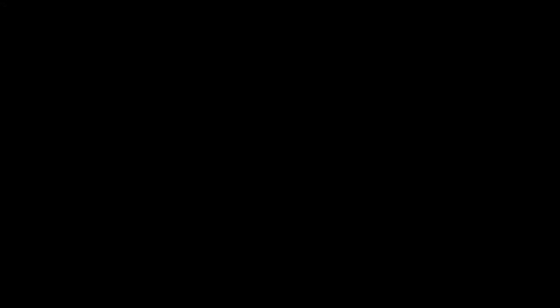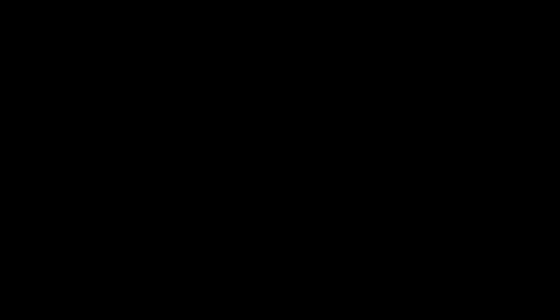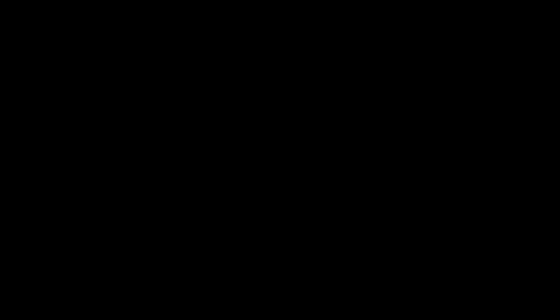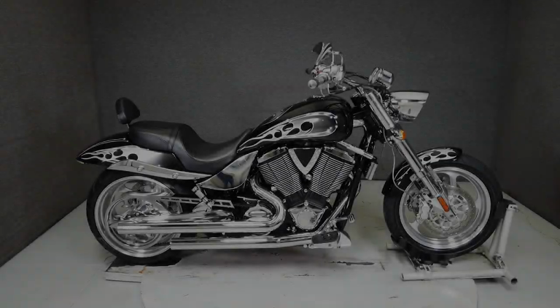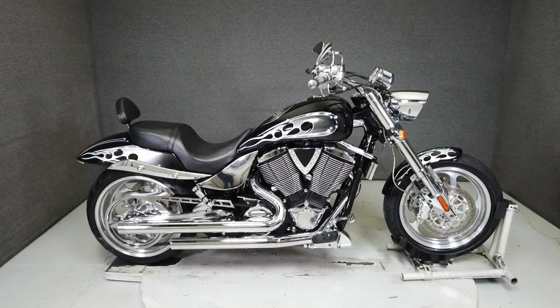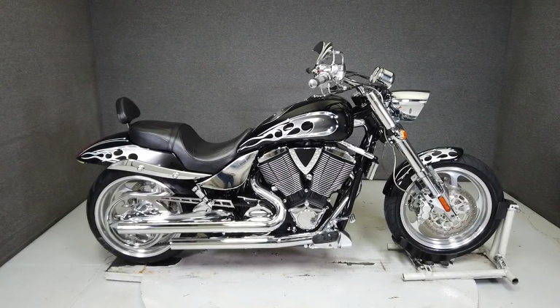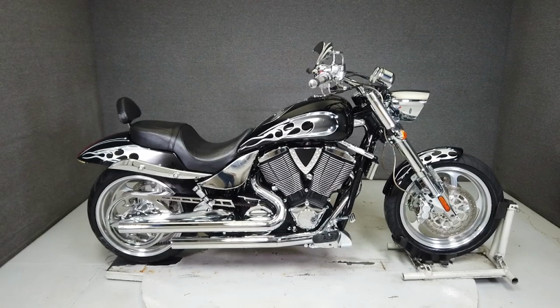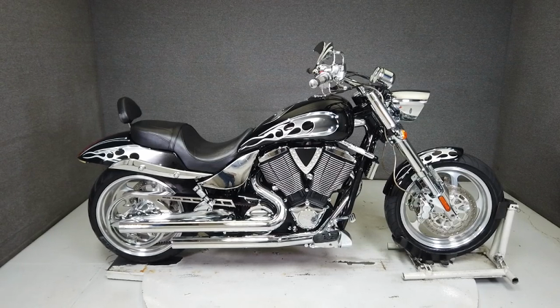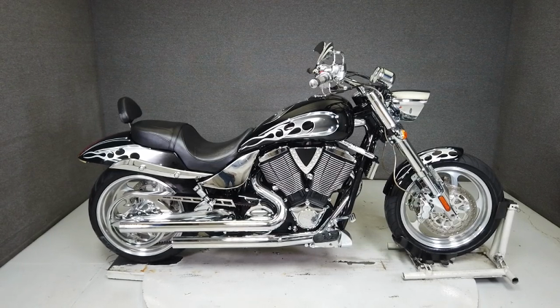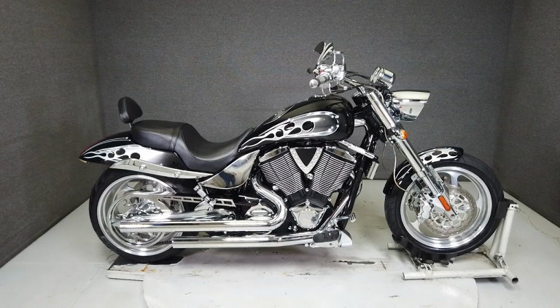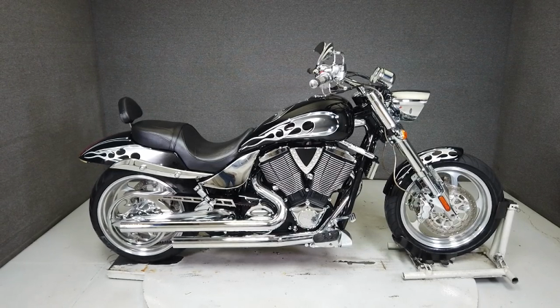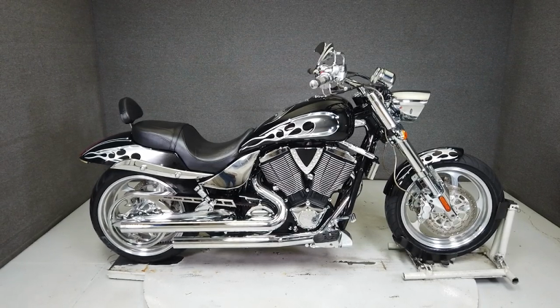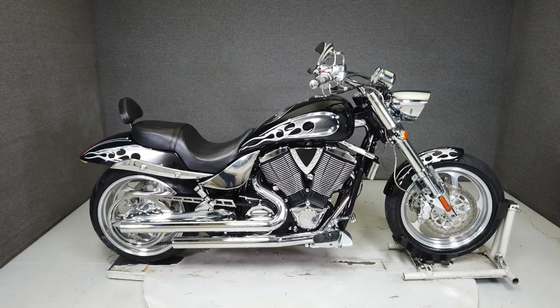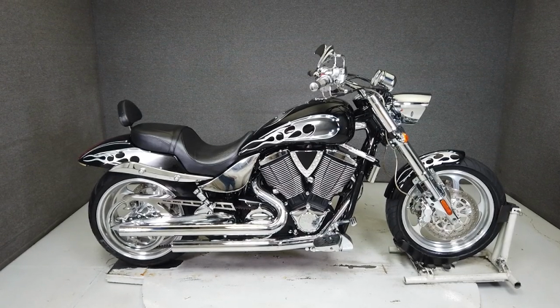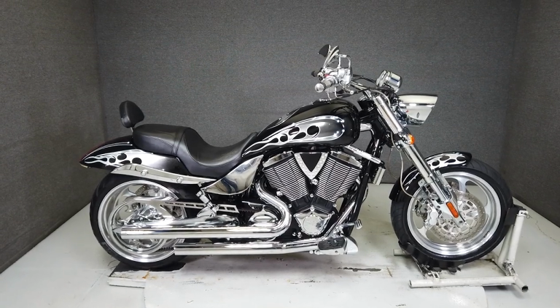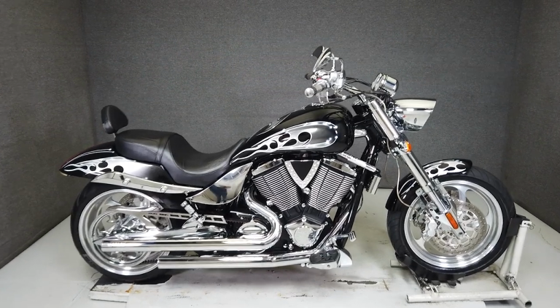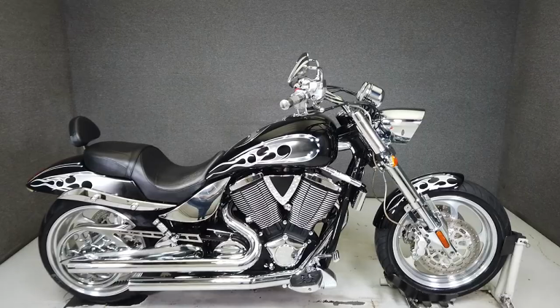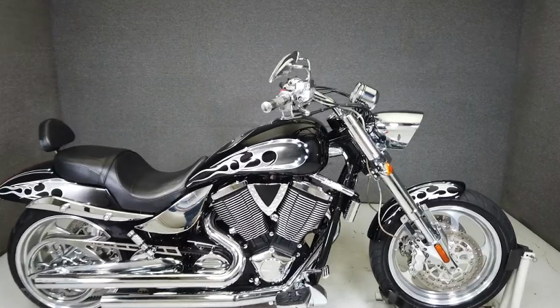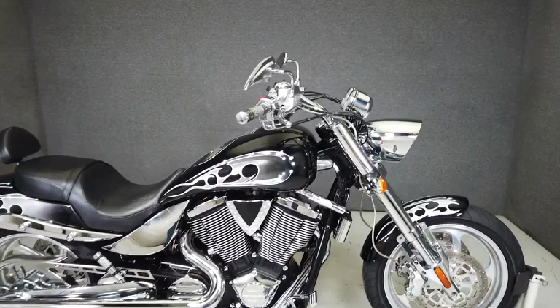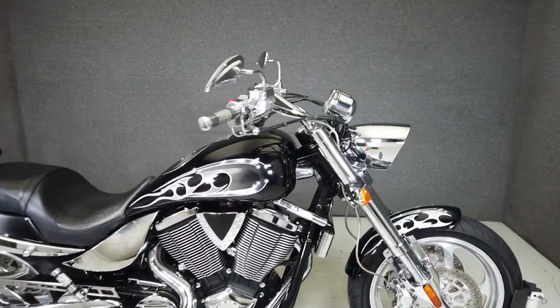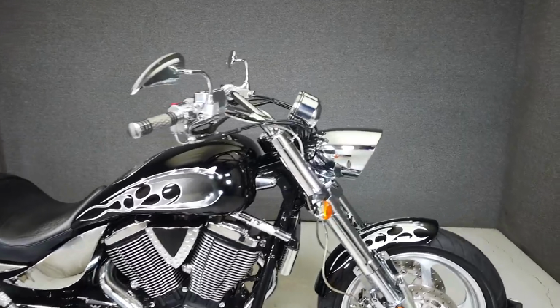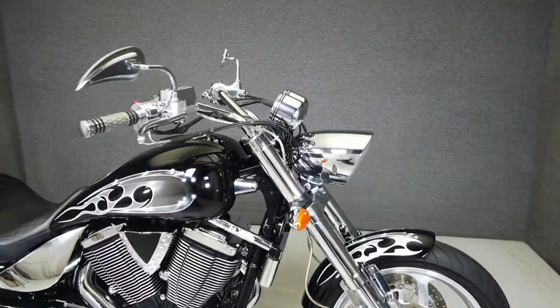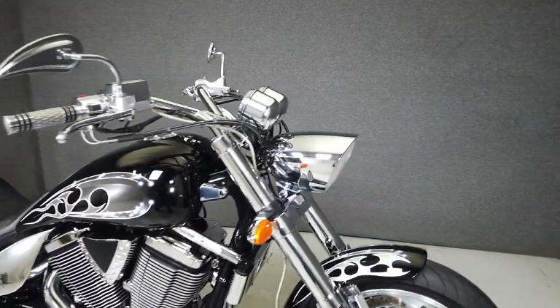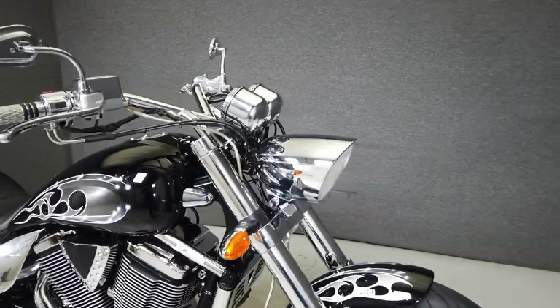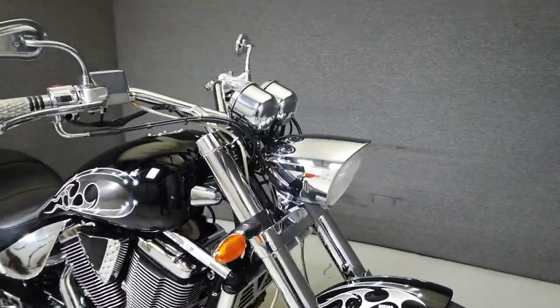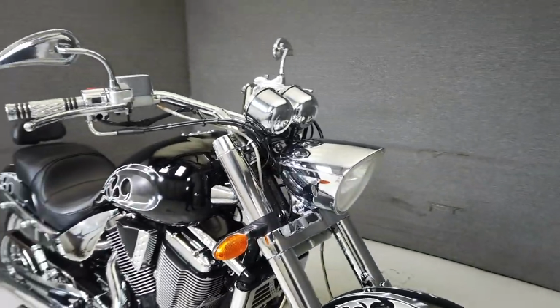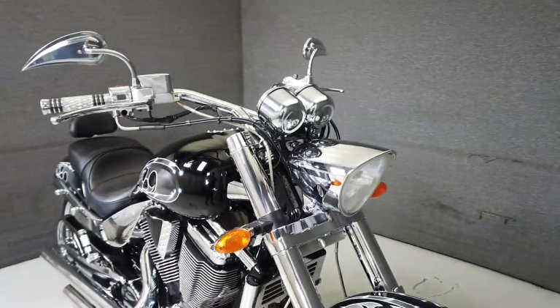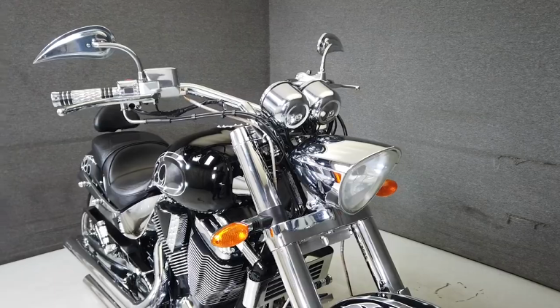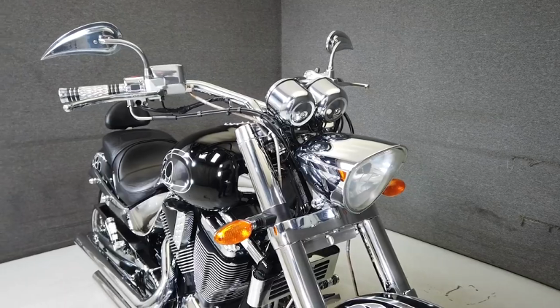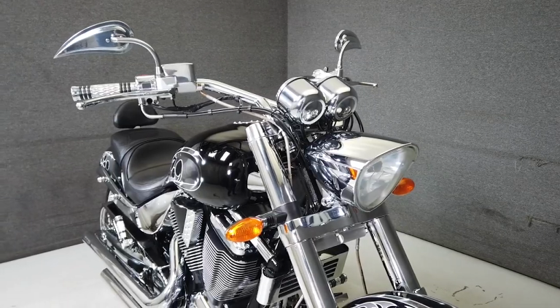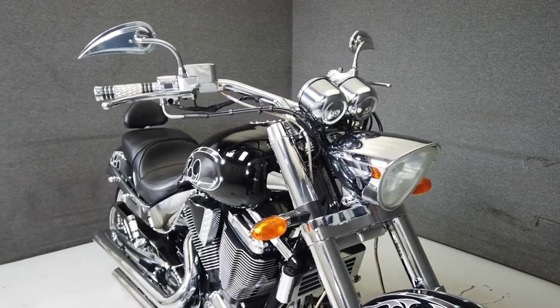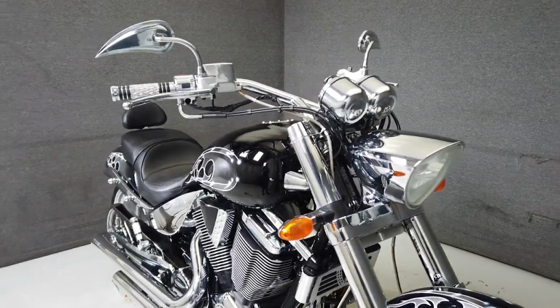Hey everyone, this is Keegan from National Power Sports. This 2007 Victory Hammer with 33,834 miles runs well. It's been upgraded with rear turn signals, an LED light strip below the rear fender, and a plate relocation to the side of the swing arm.